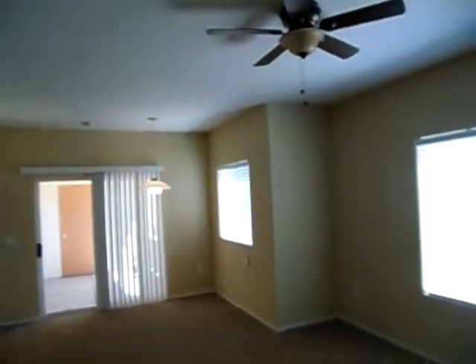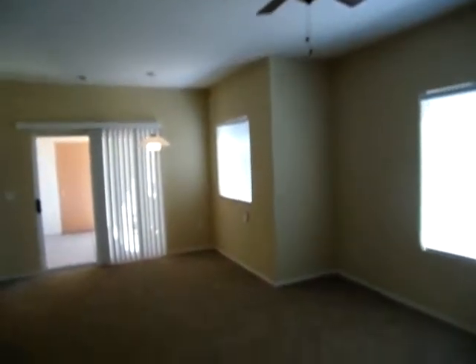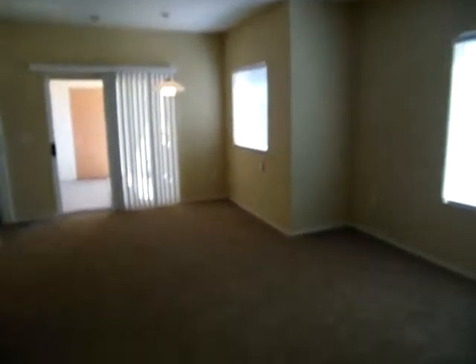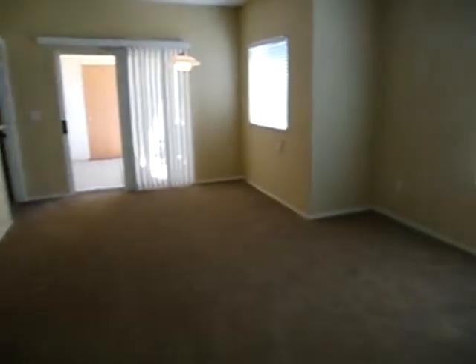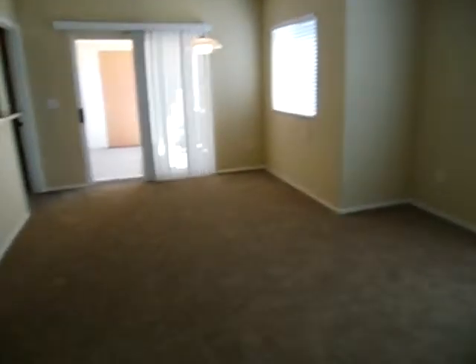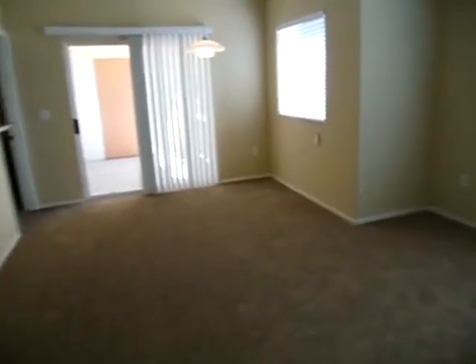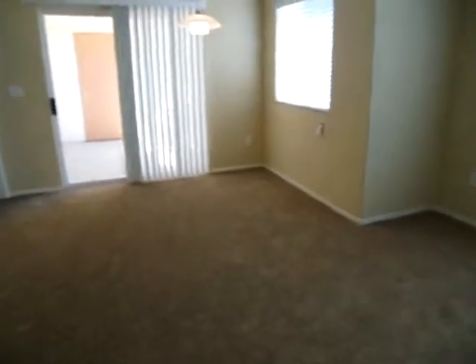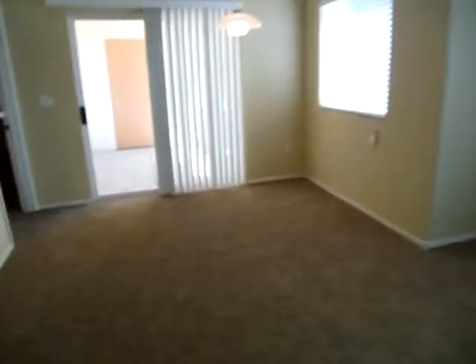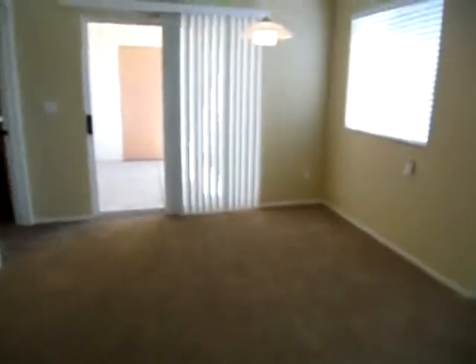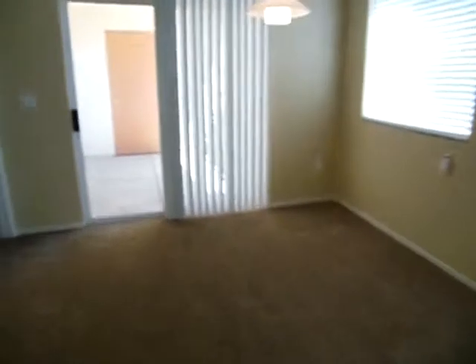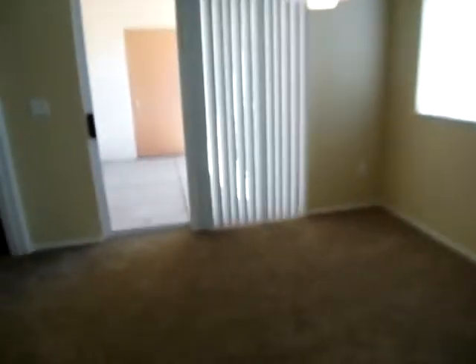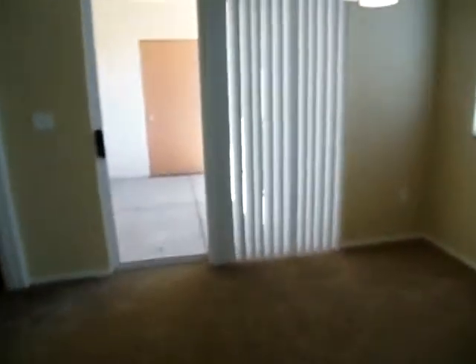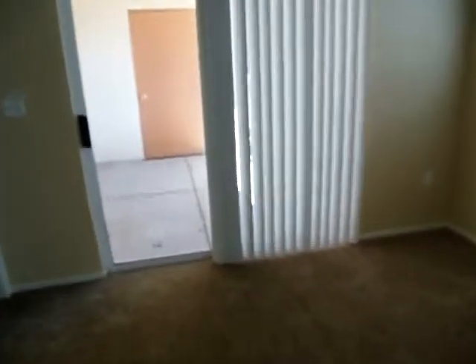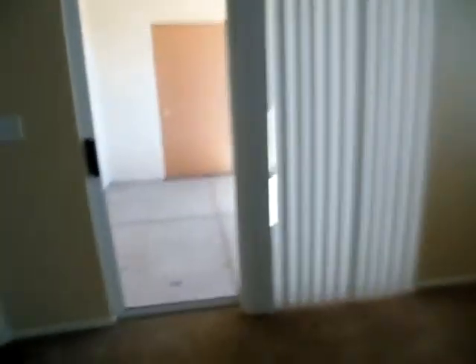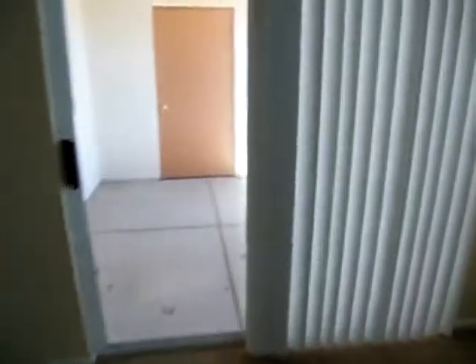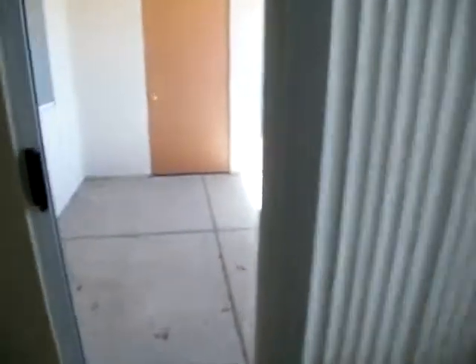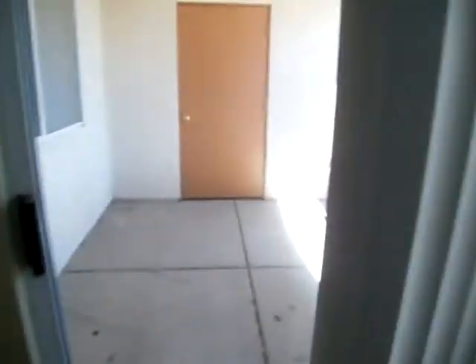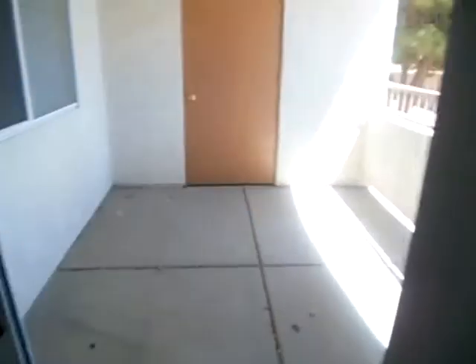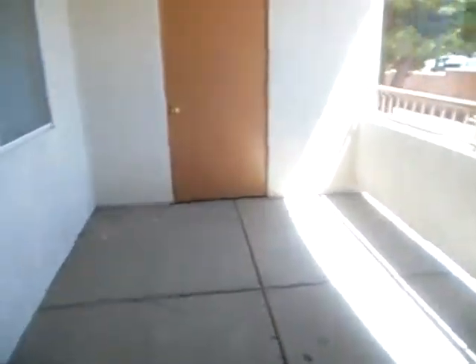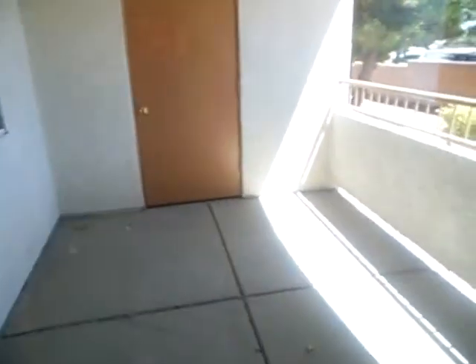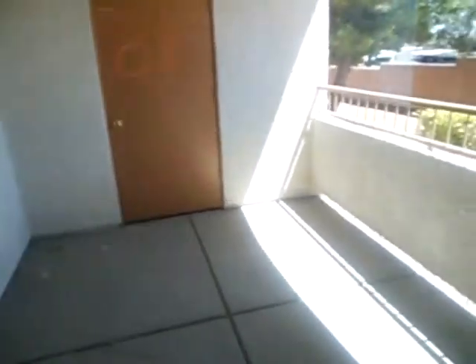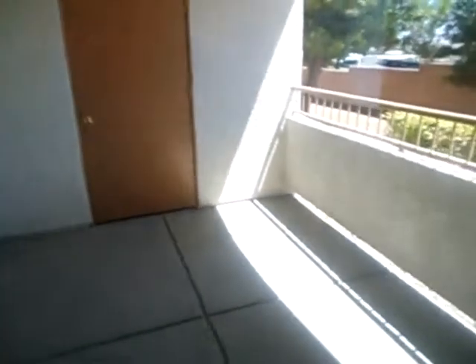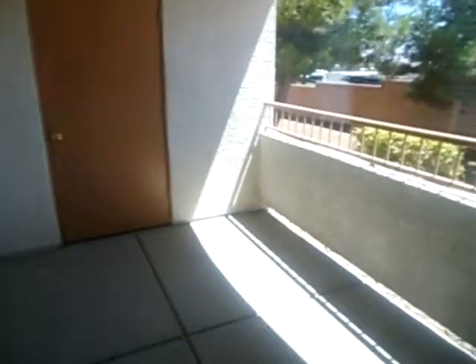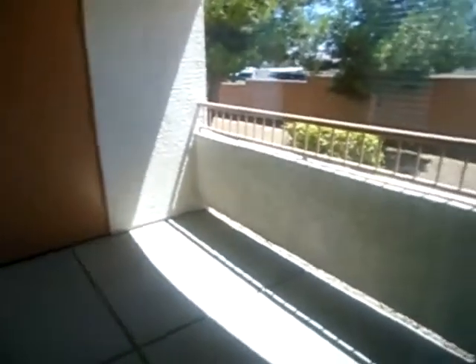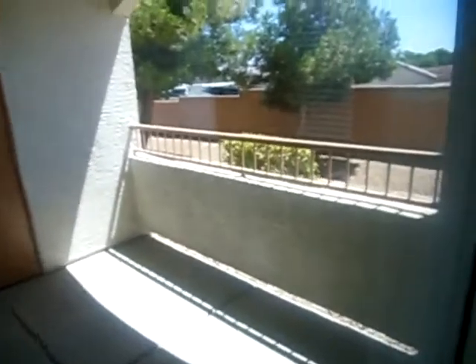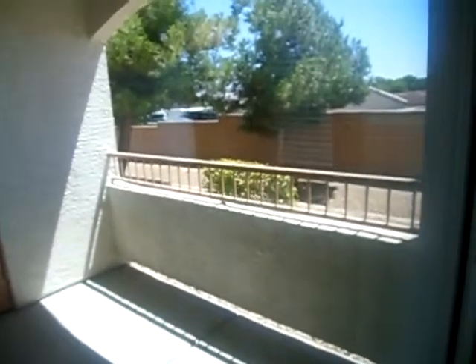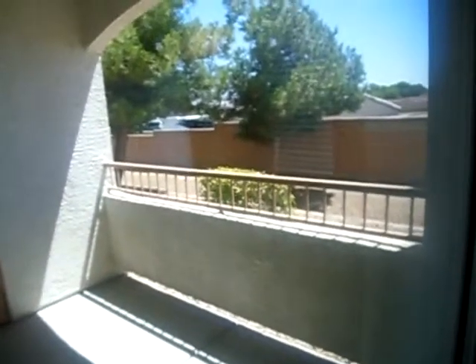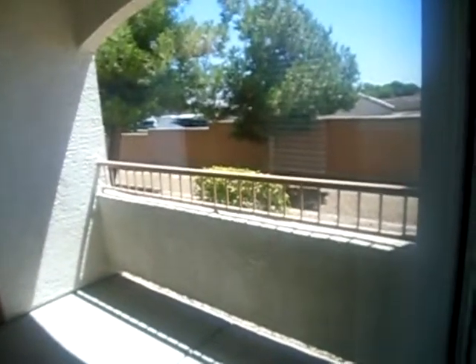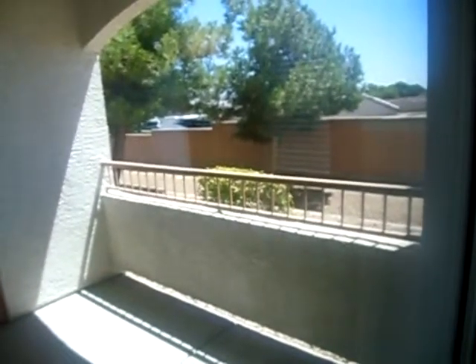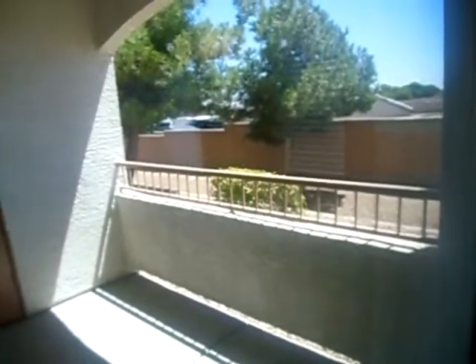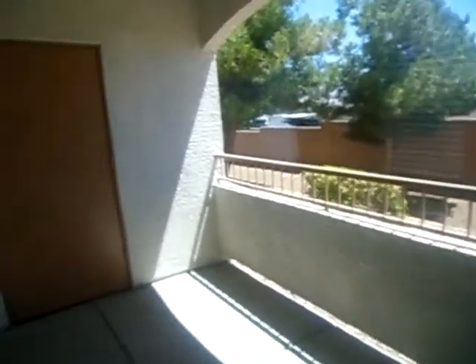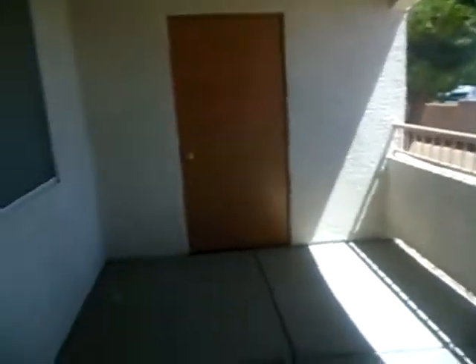Your living room goes out onto a nice covered porch. You've got some trees out there. It's a nice little view.